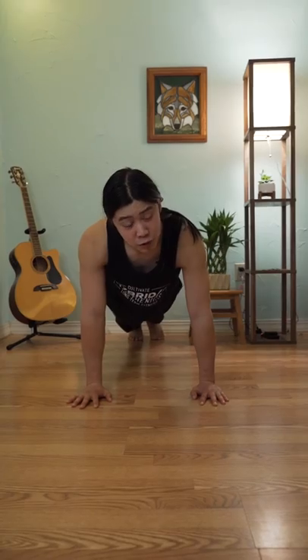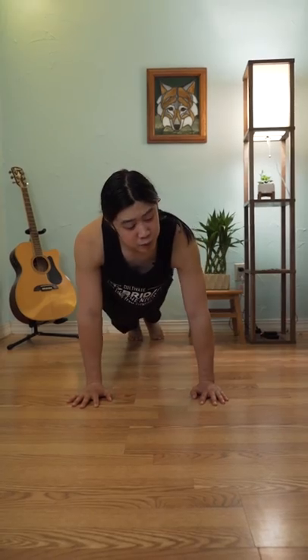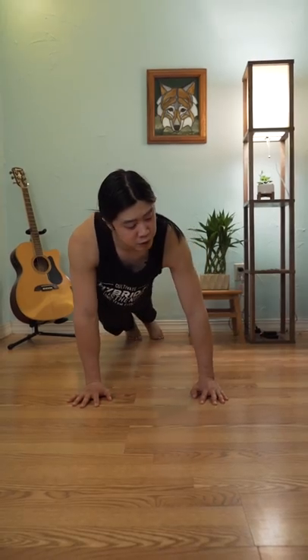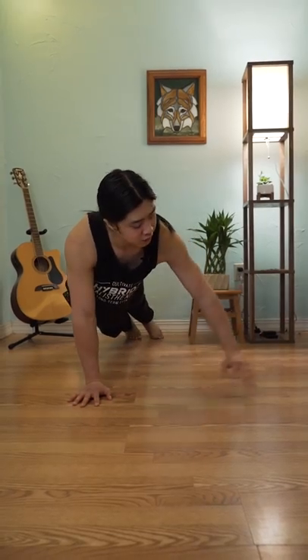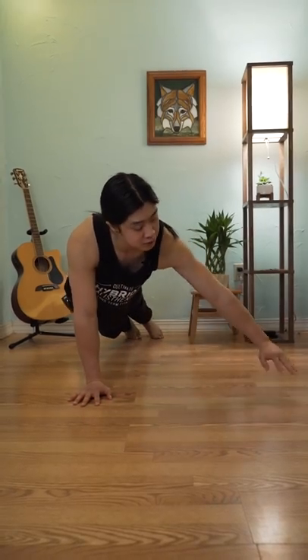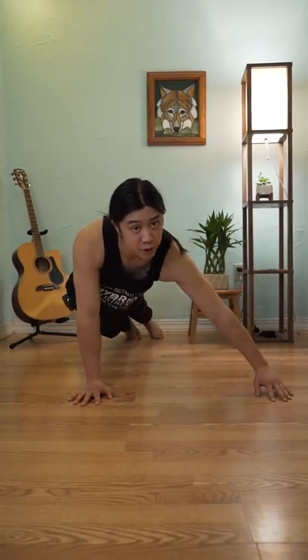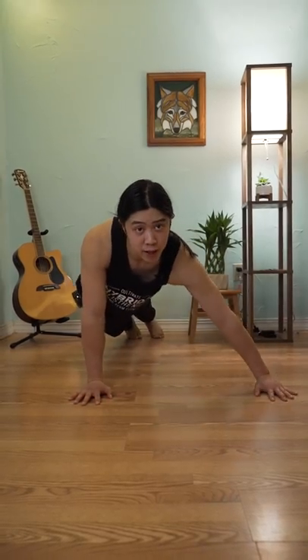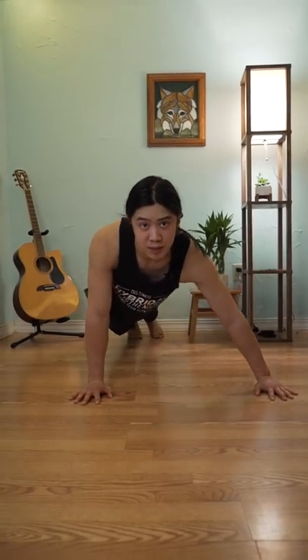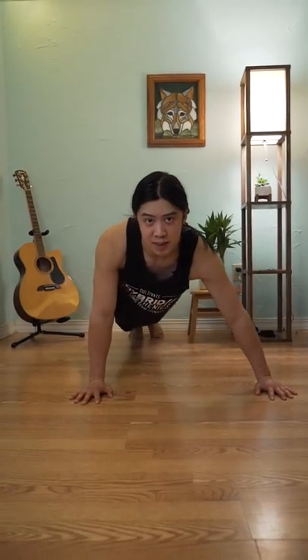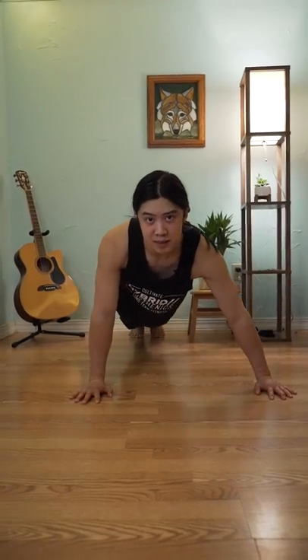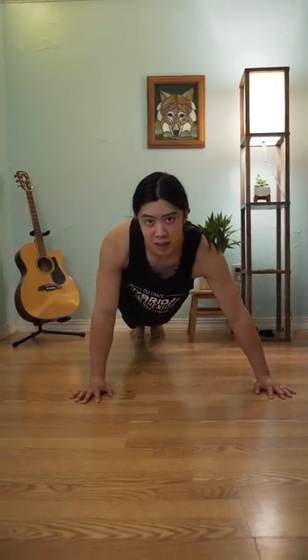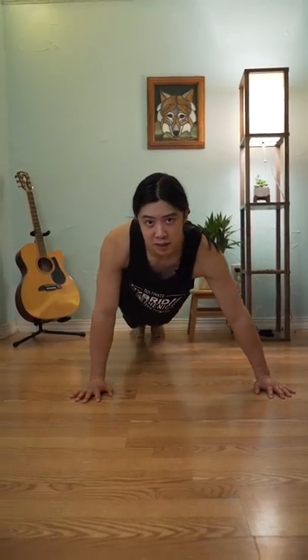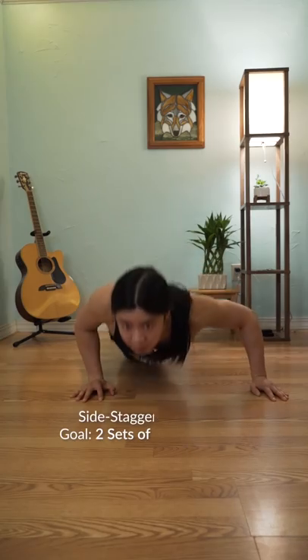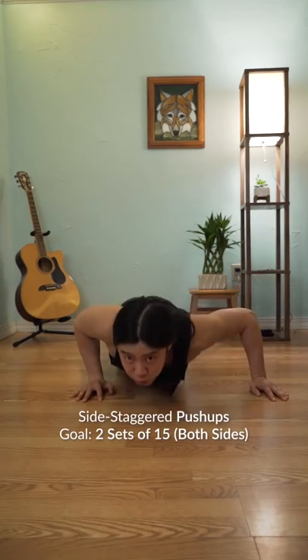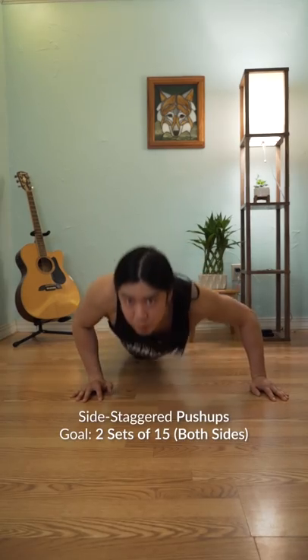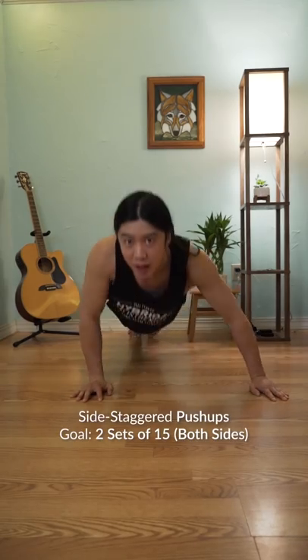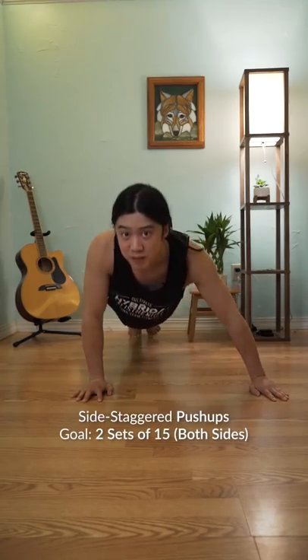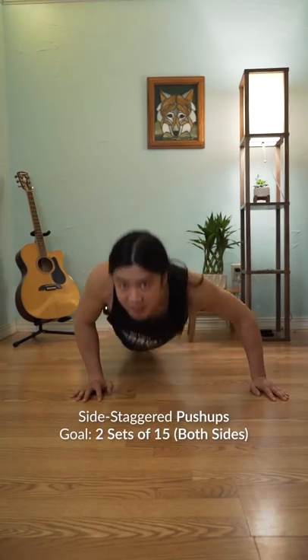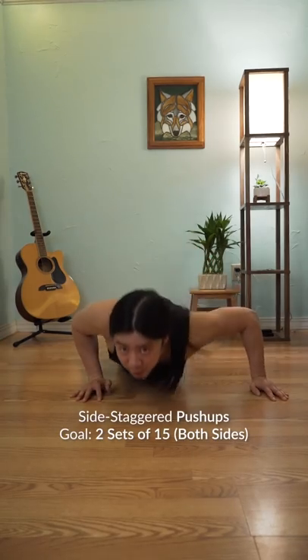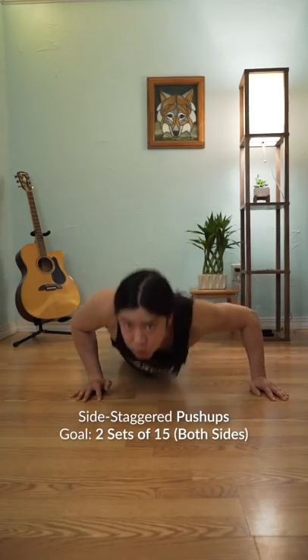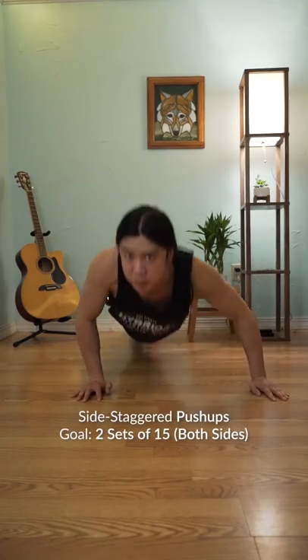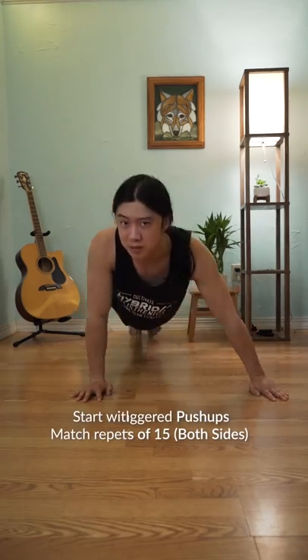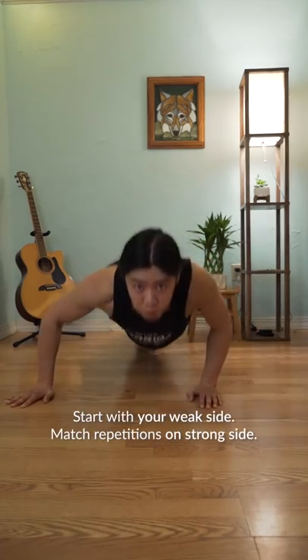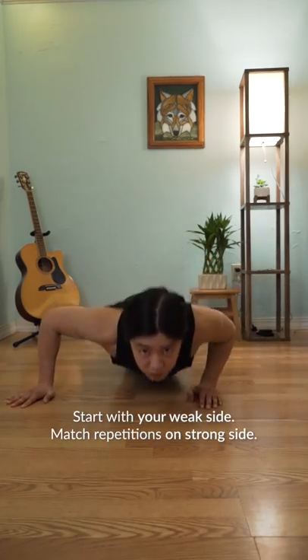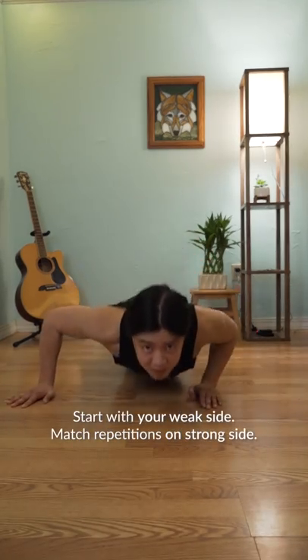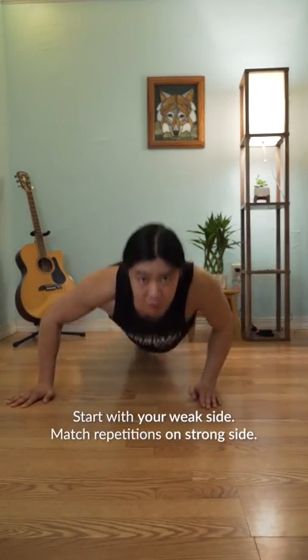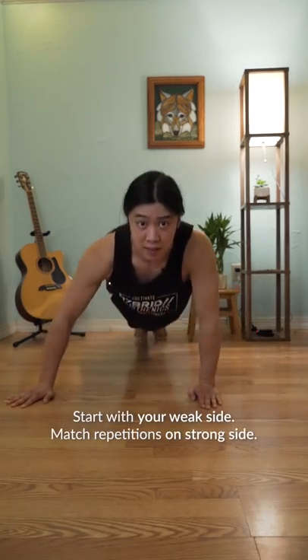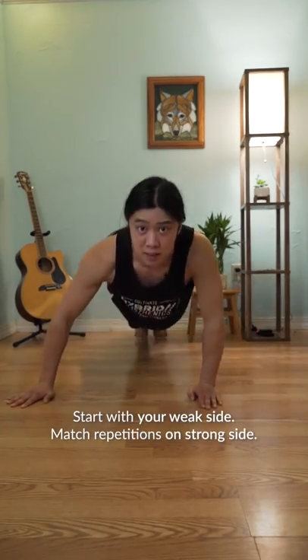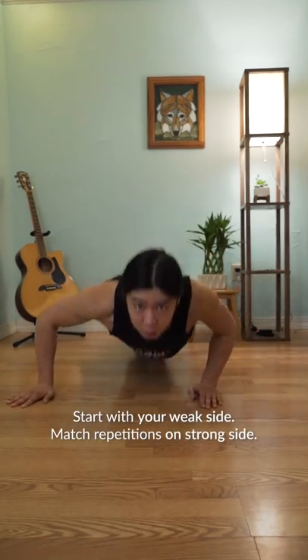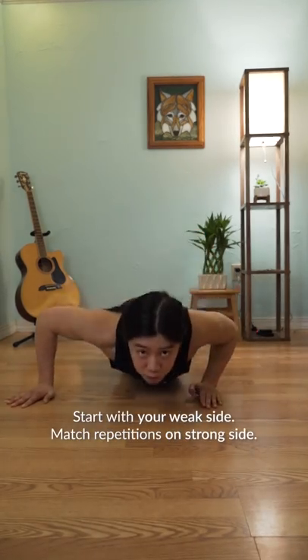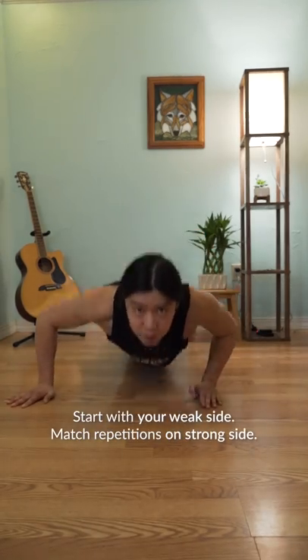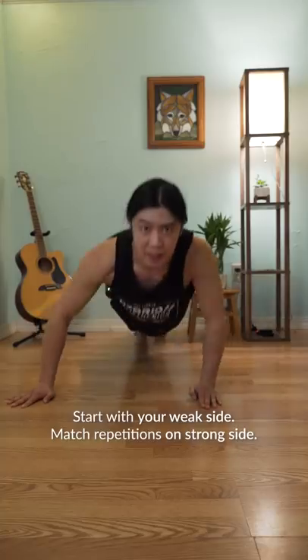After you meet the progression for those, take your hand and put it slightly to the side, then go straight up and down for side staggered push-ups. Work both sides evenly and start with your weak side.